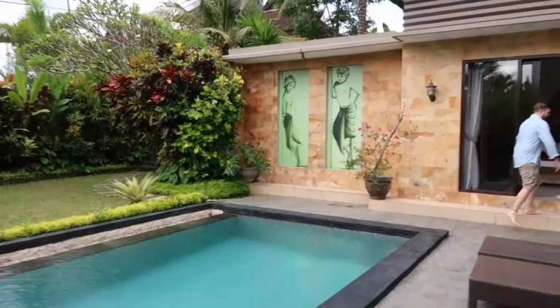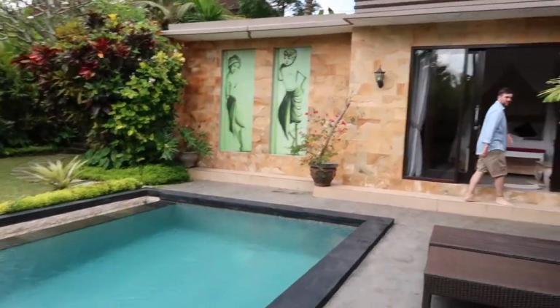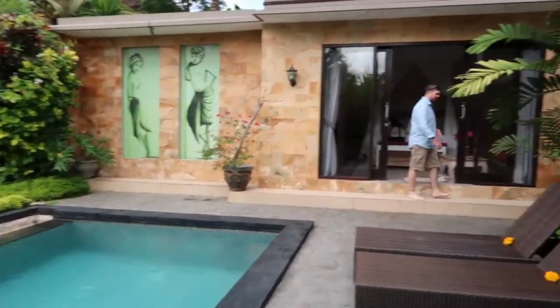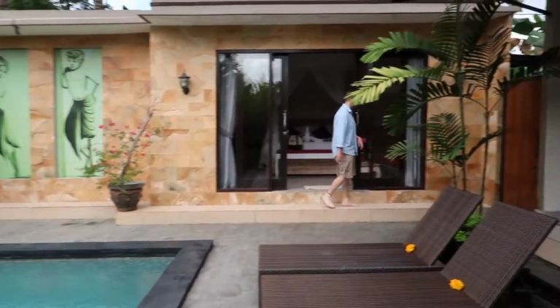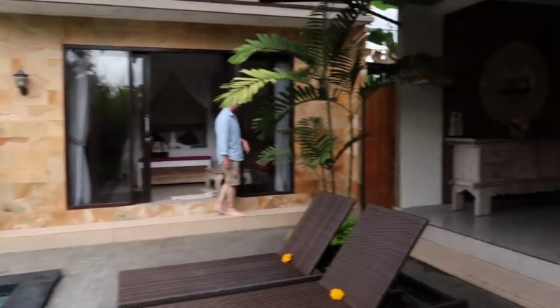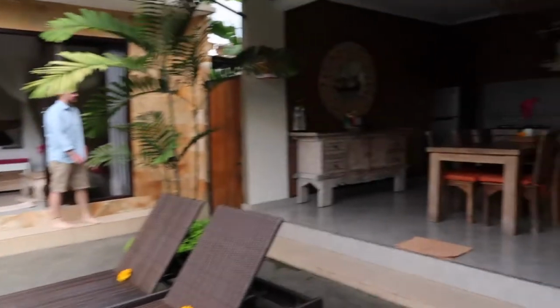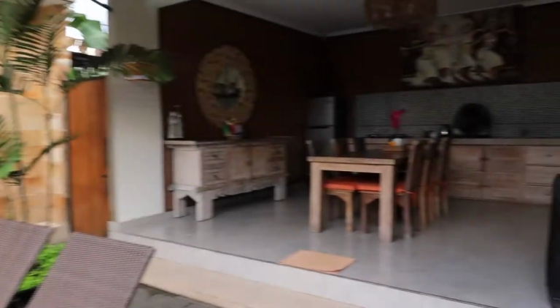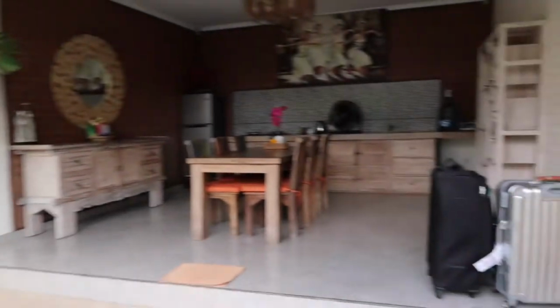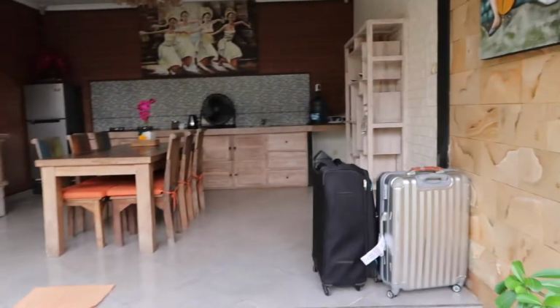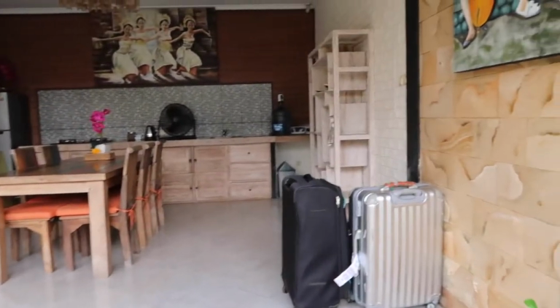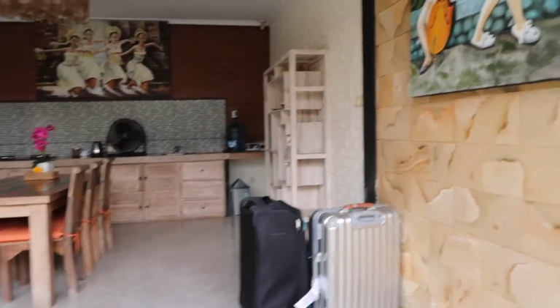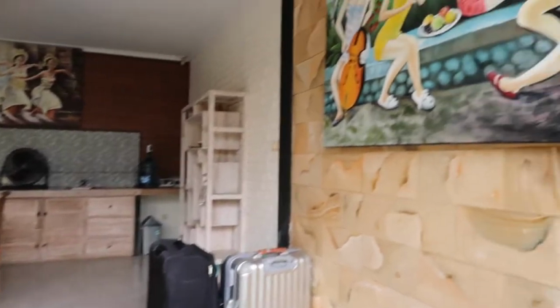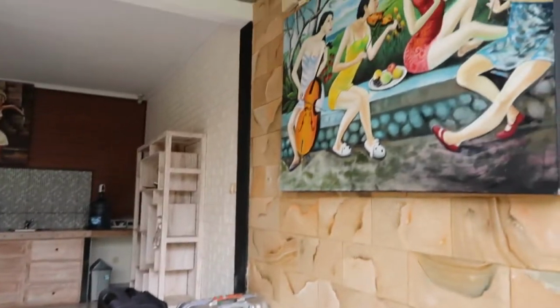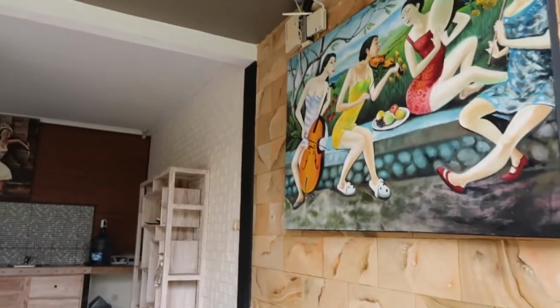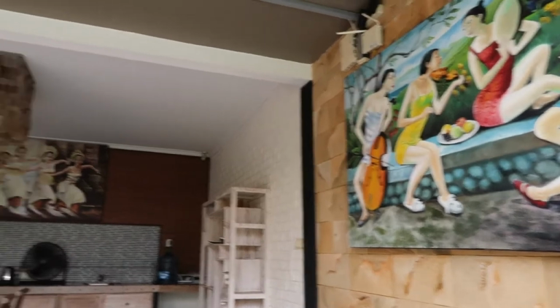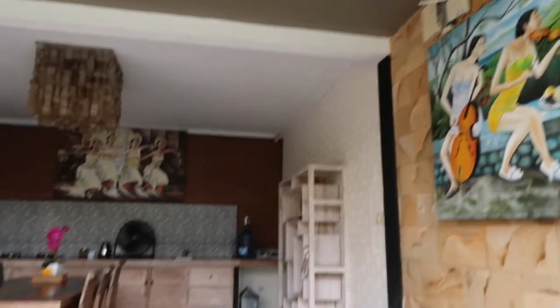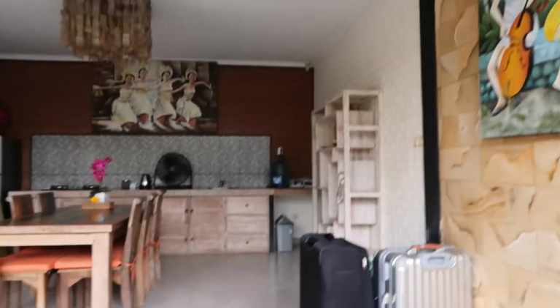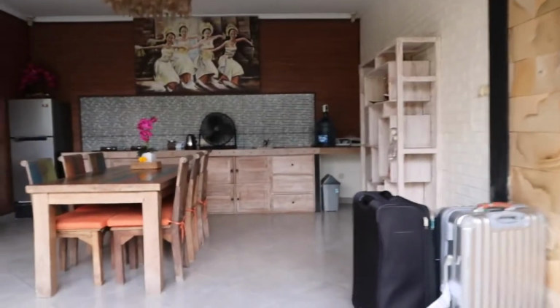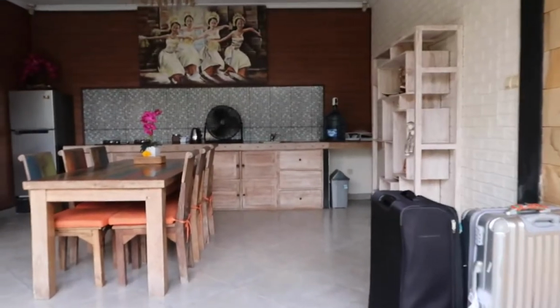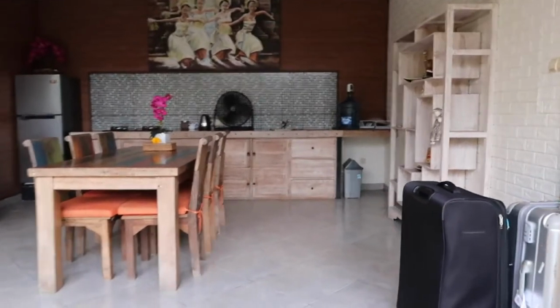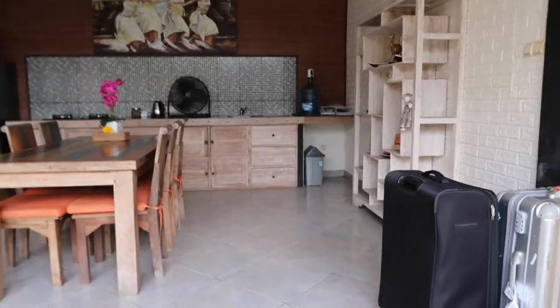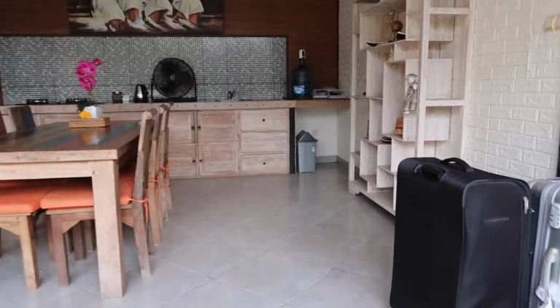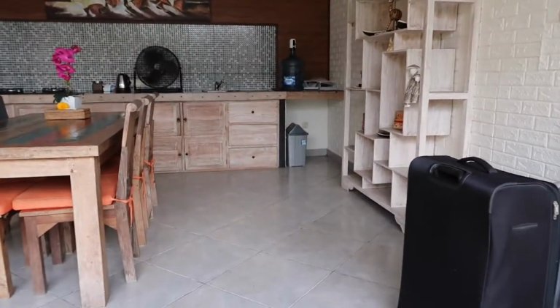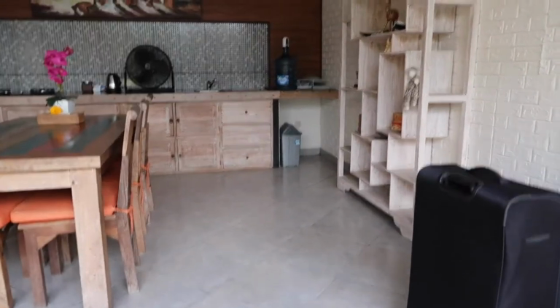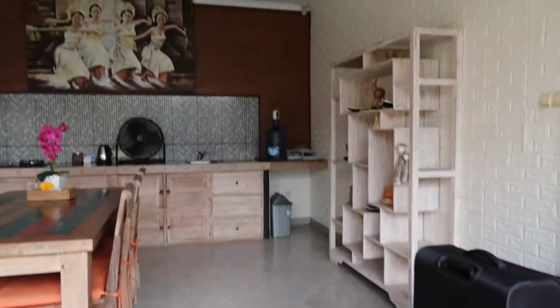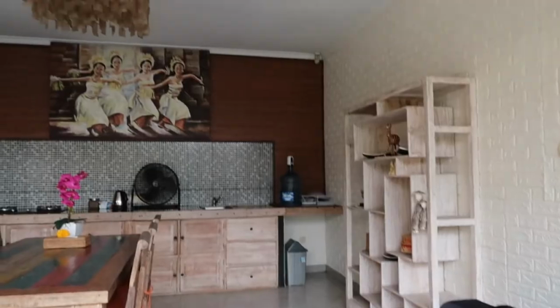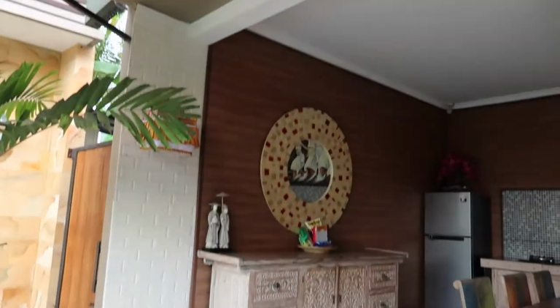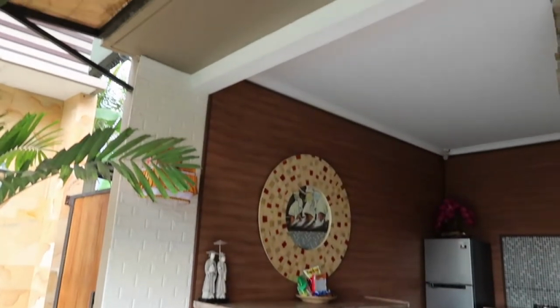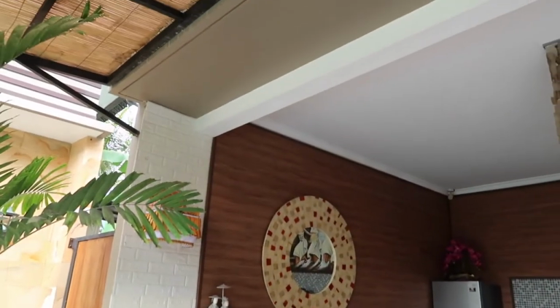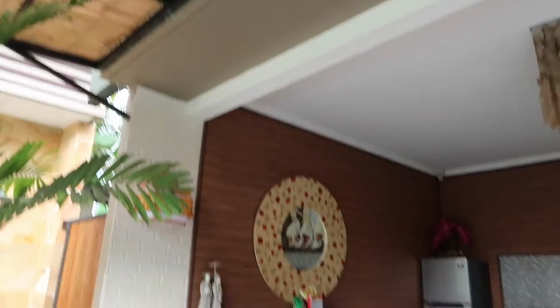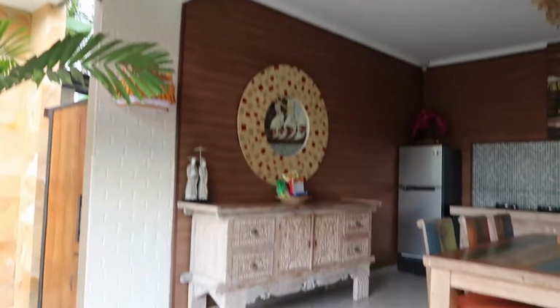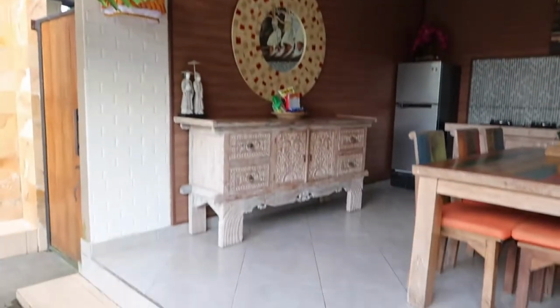Himself interrupted my filming here, but this is onto the kitchen area, which is all open plan. There's no doors or anything. All out into the elements. Lovely dining table and lovely kitchen. Although, this was wasted on us as we didn't cook a single thing. It's all open plan, there's no doors.